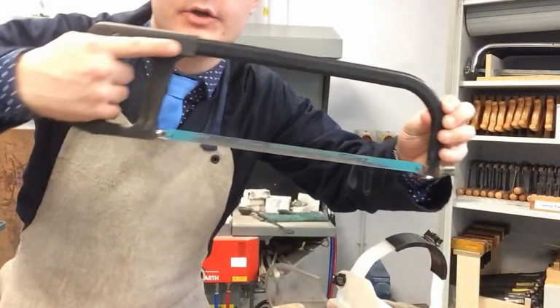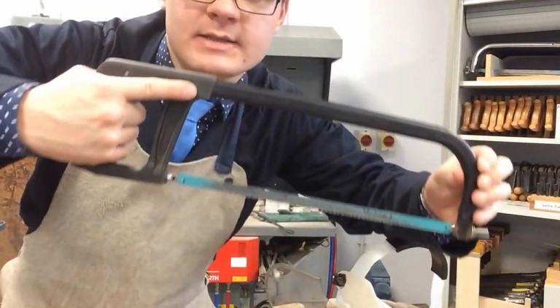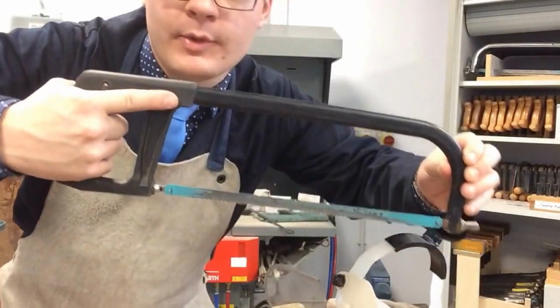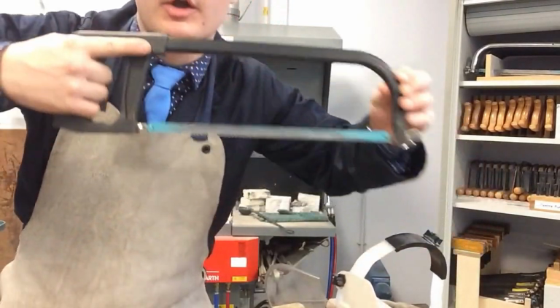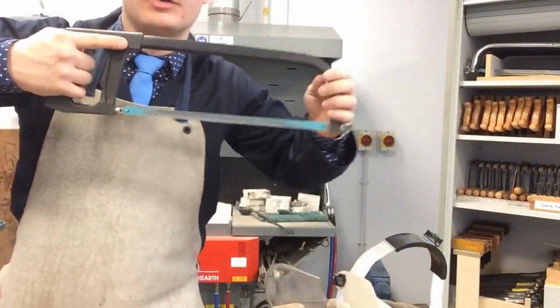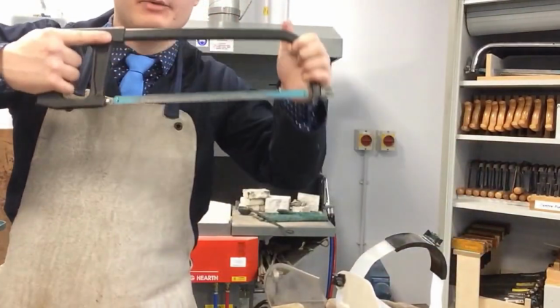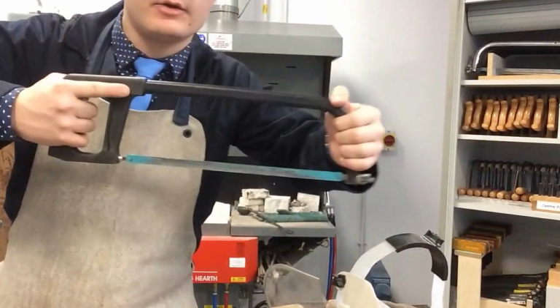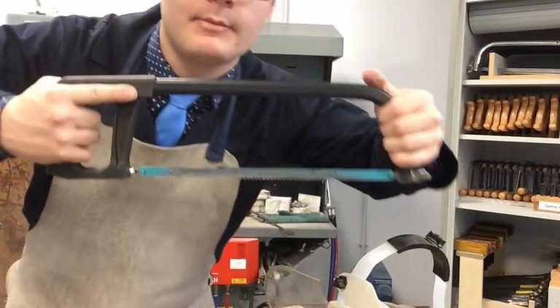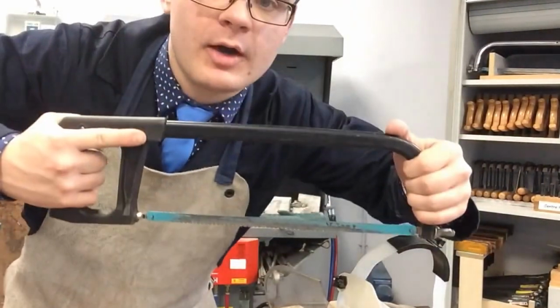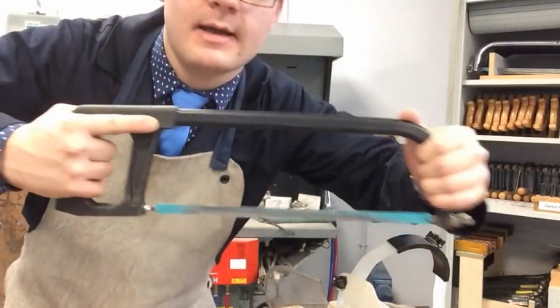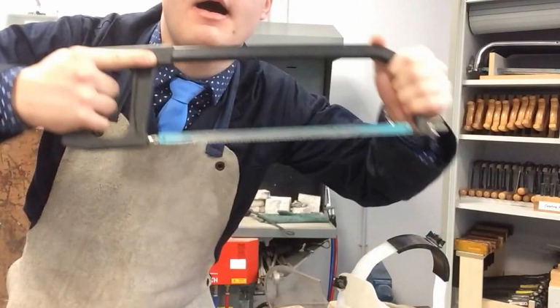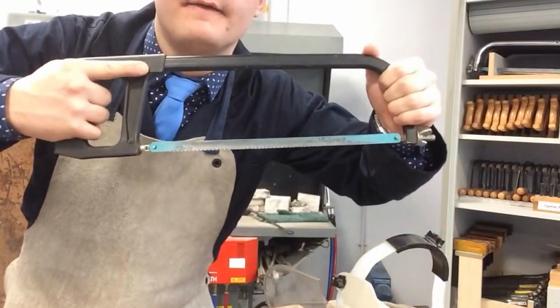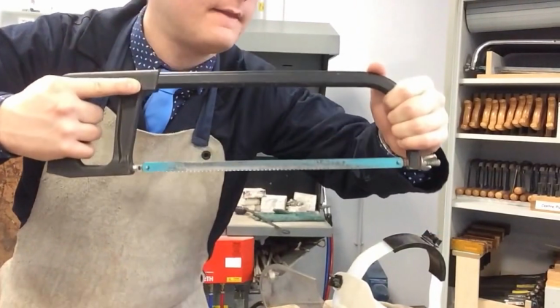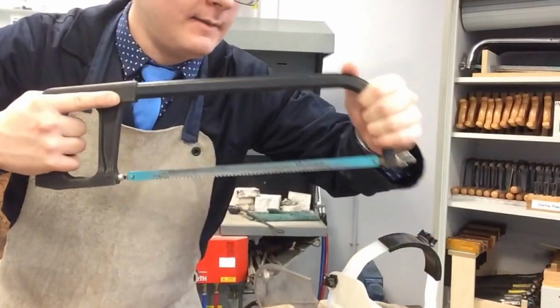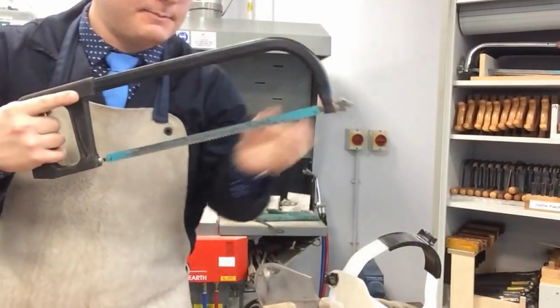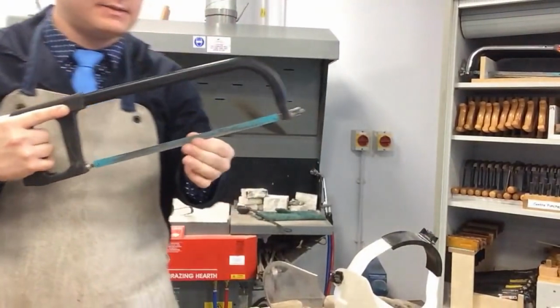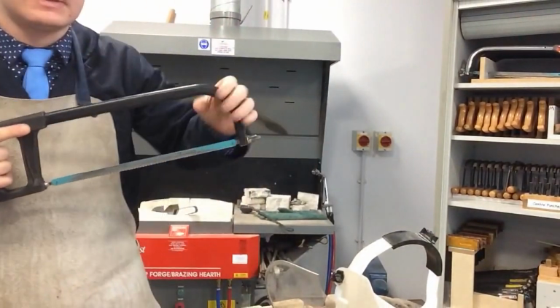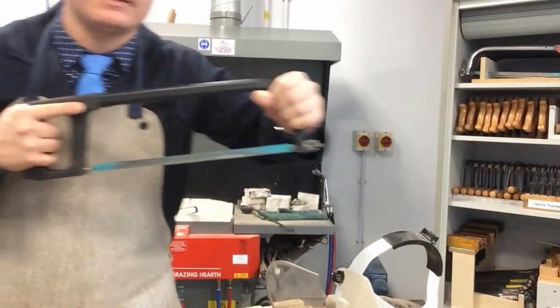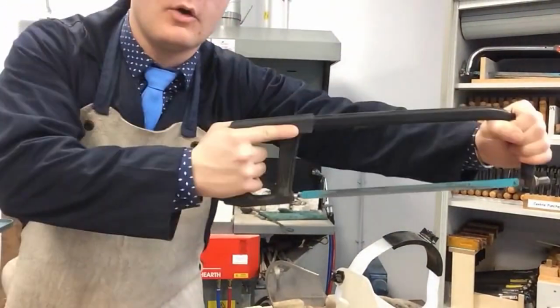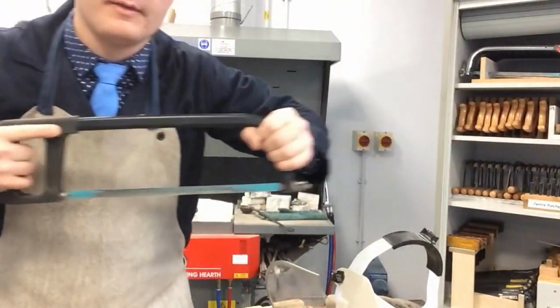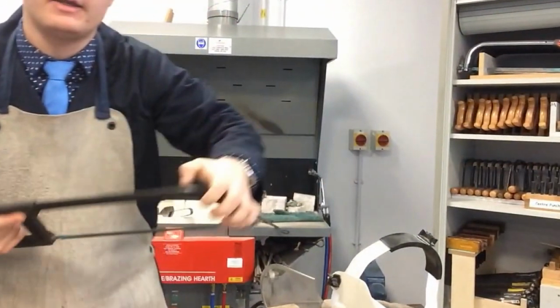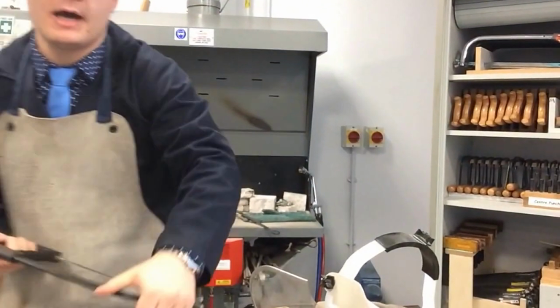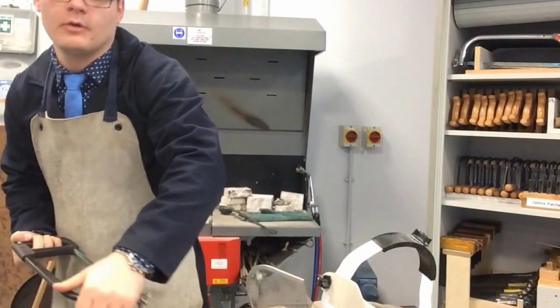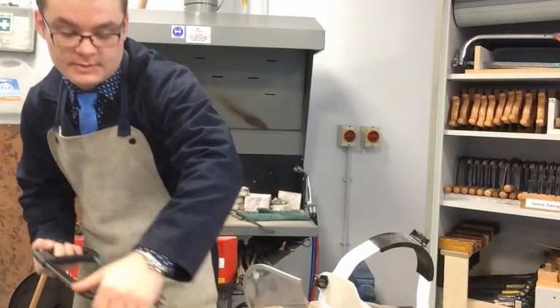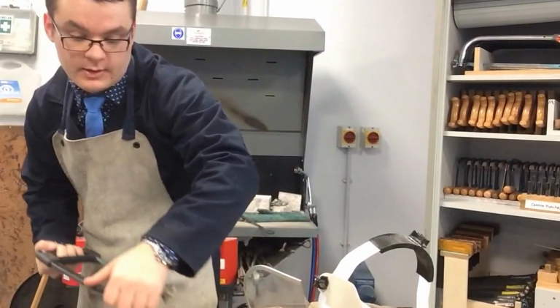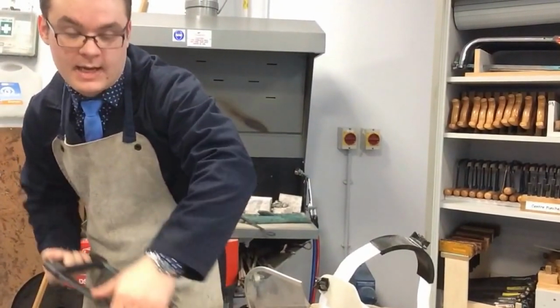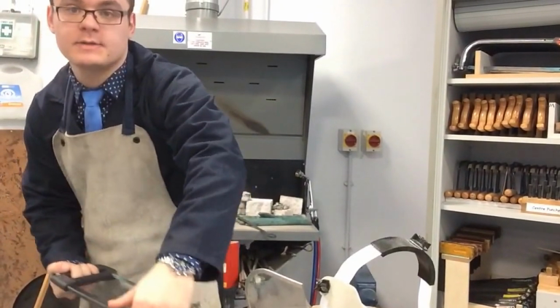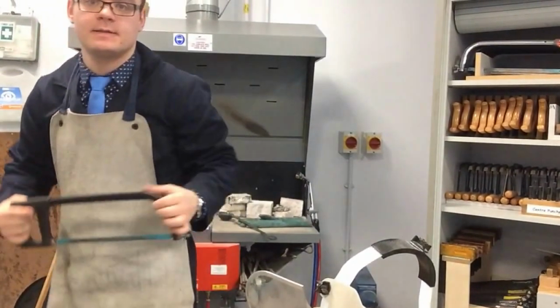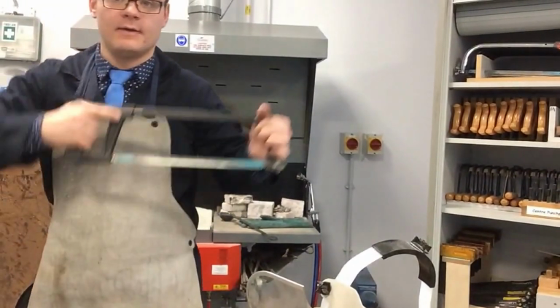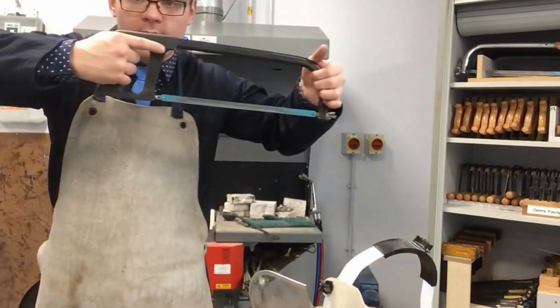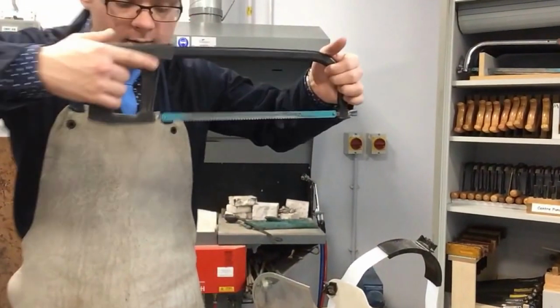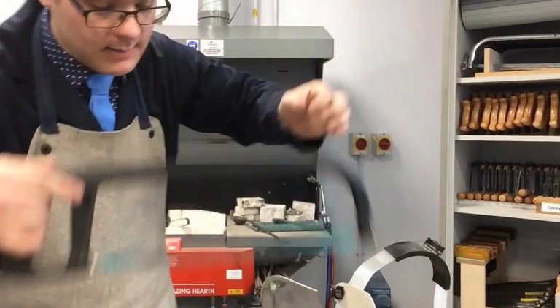Make sure you use a pistol grip with your main cutting hand and put your opposite hand on the frame — it's built to be used like that. So over and back; you don't have to go up and down. You can use it sideways in the vise. This is your hacksaw.